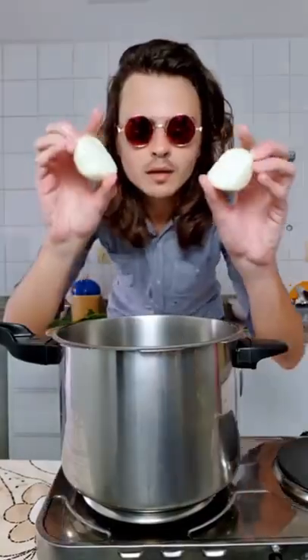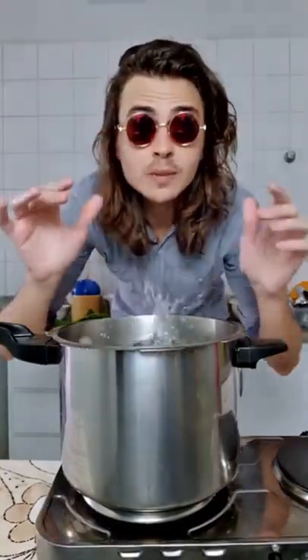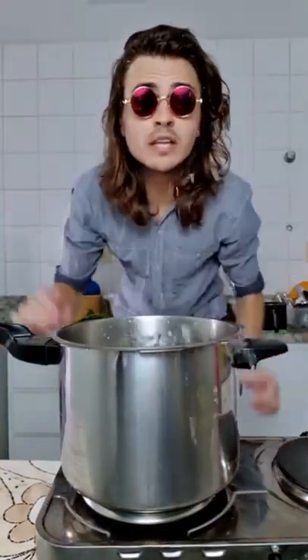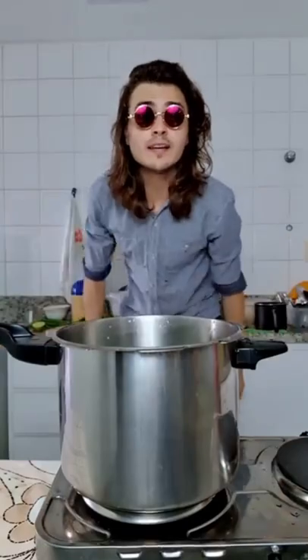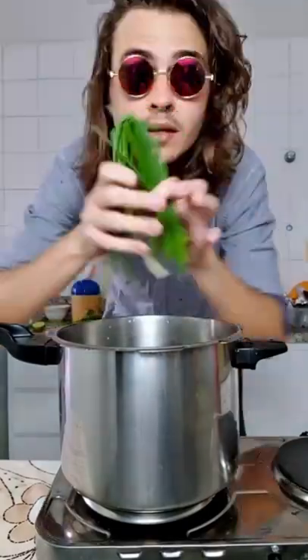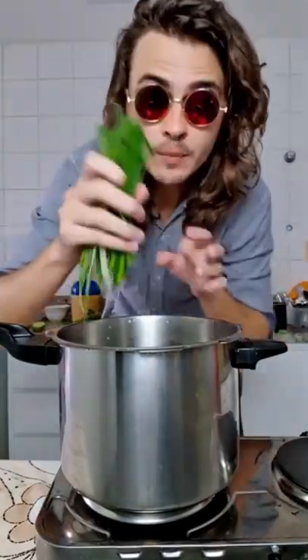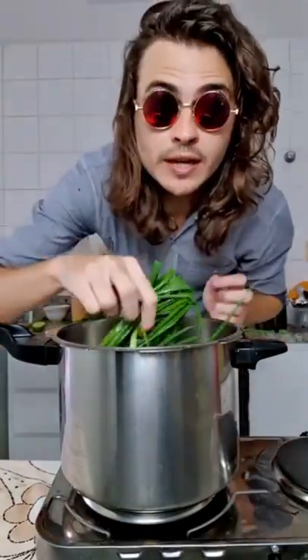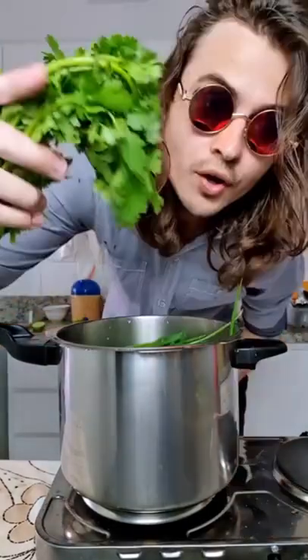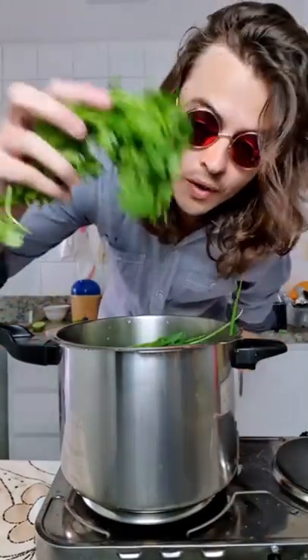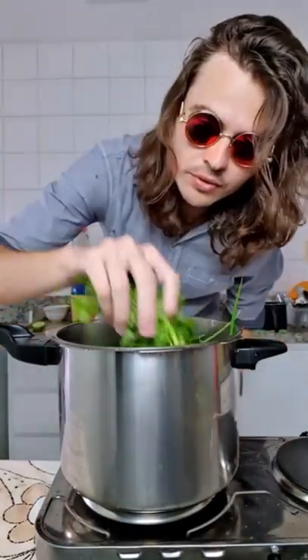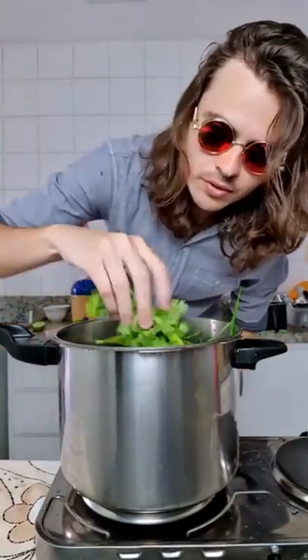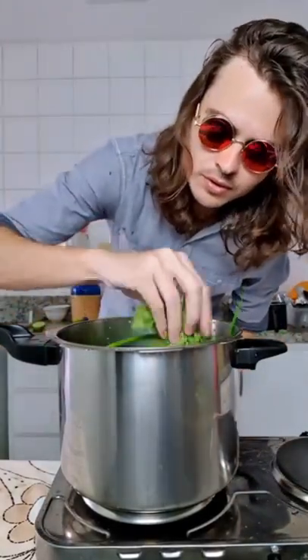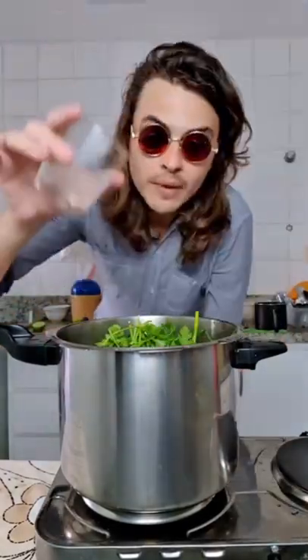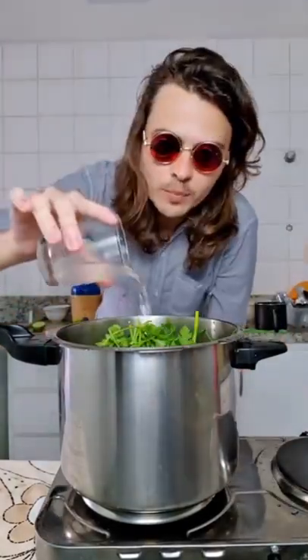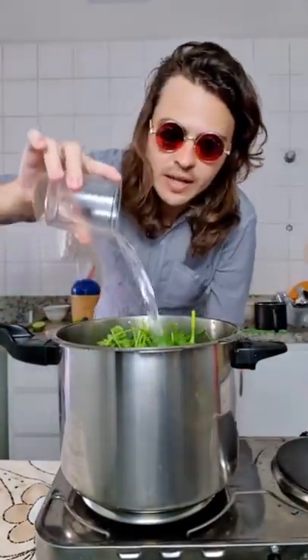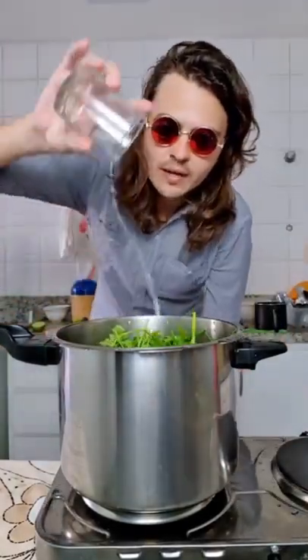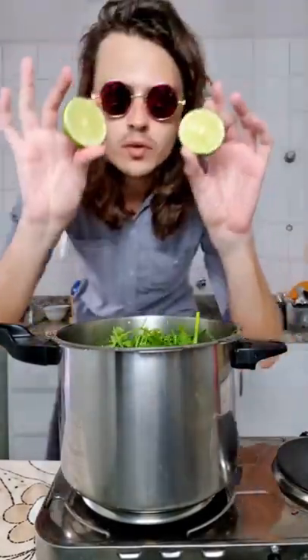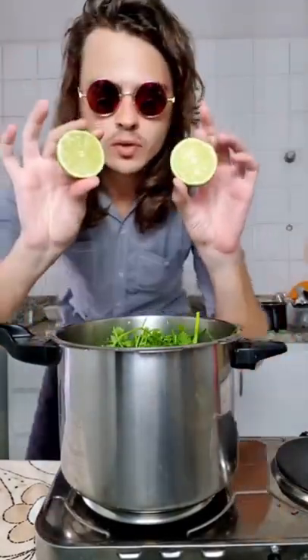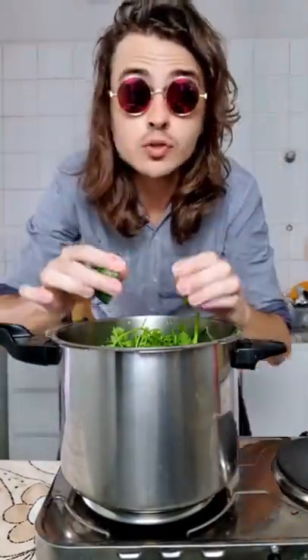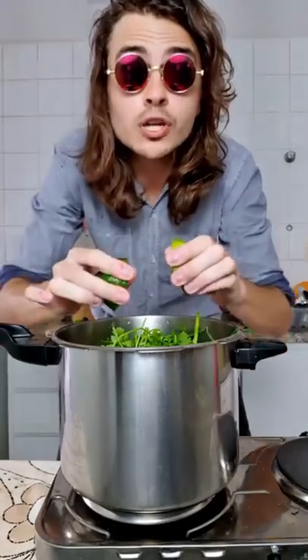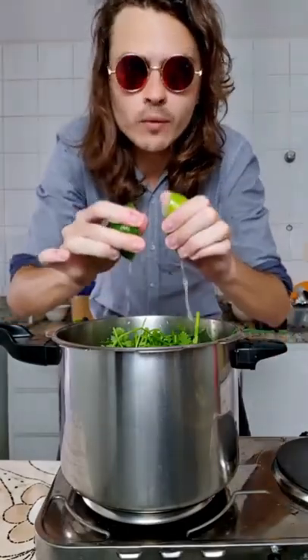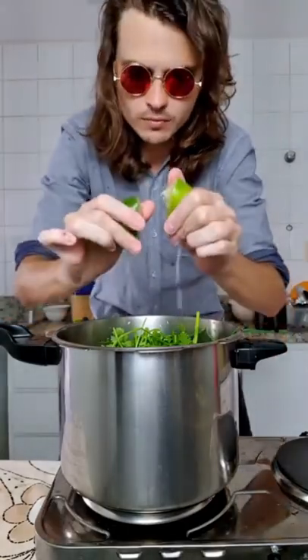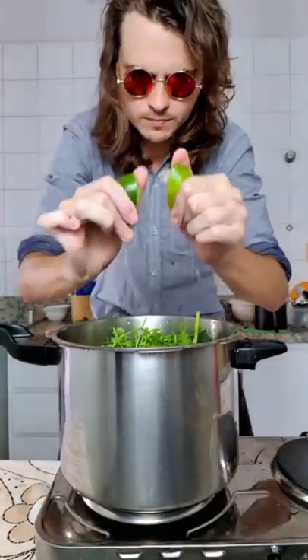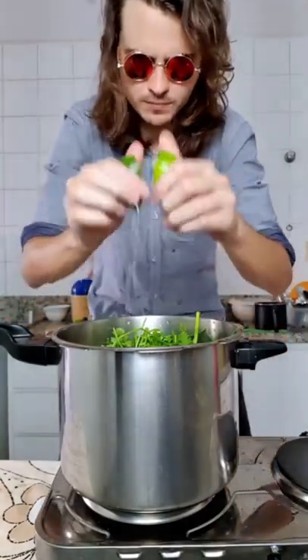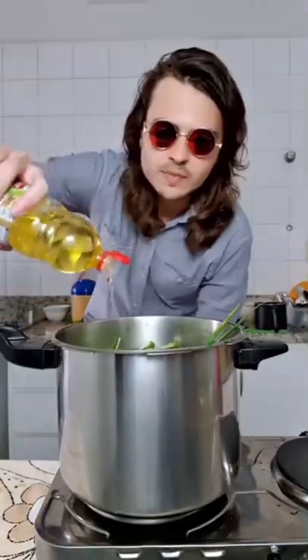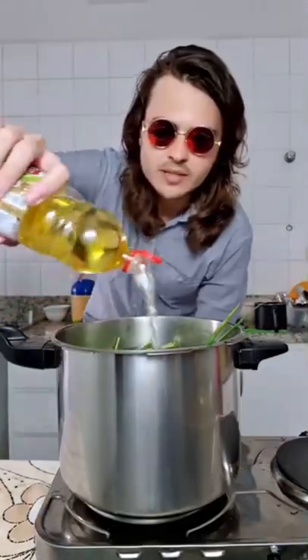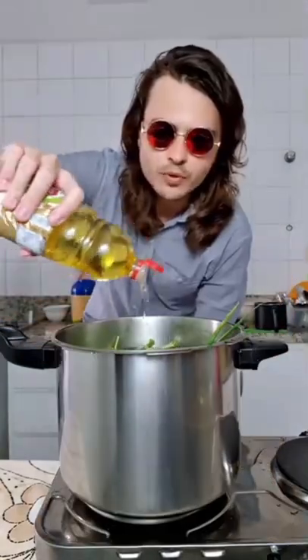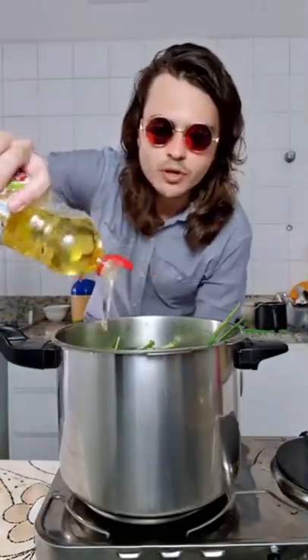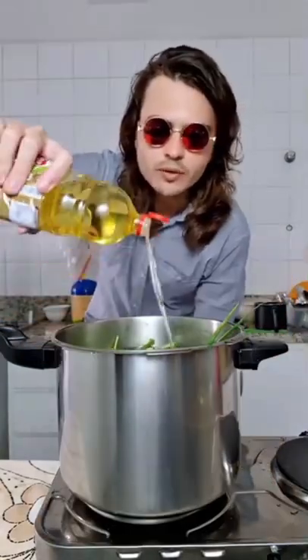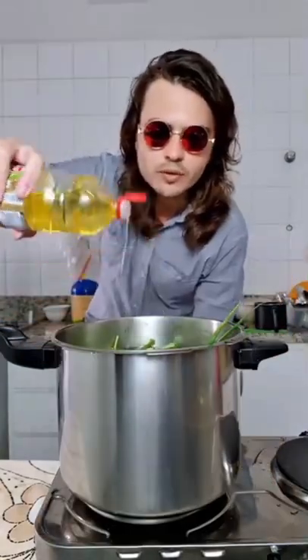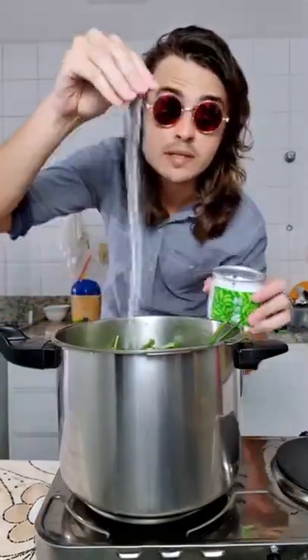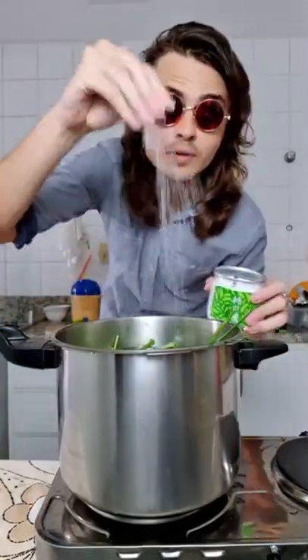One onion, chive, cilantro, half cup of vinegar and lemon juice. Almost forgot — a little bit of oil and salt.